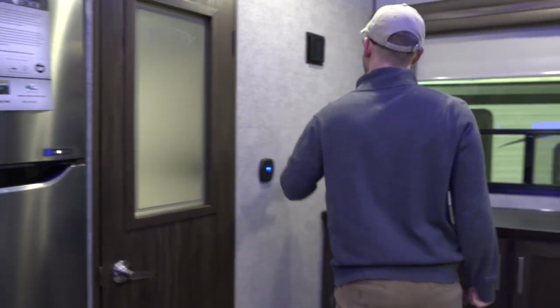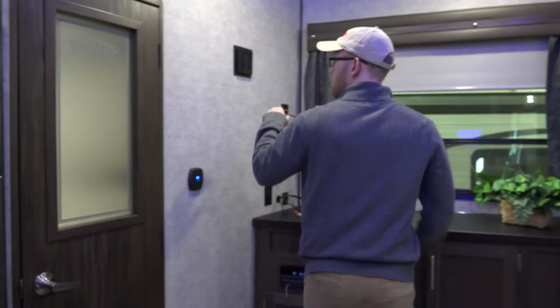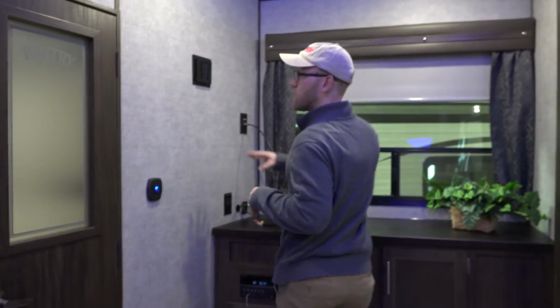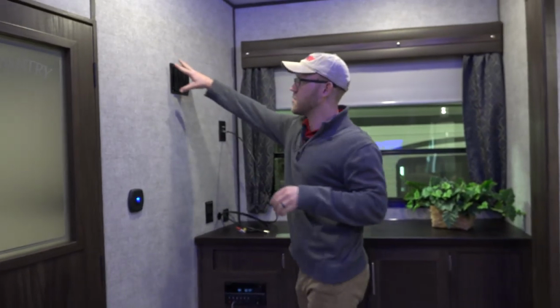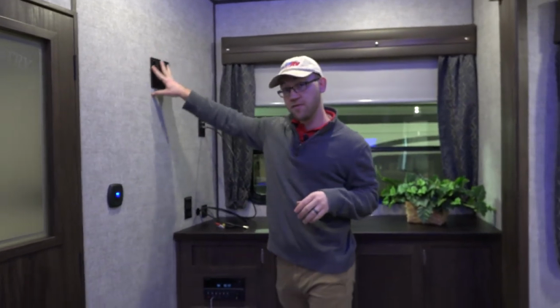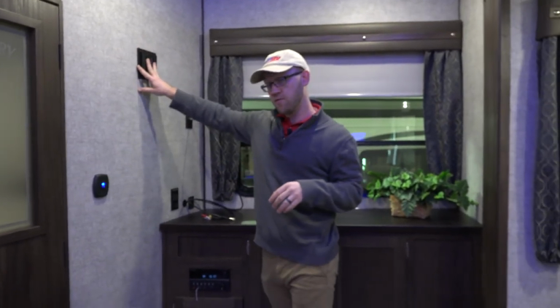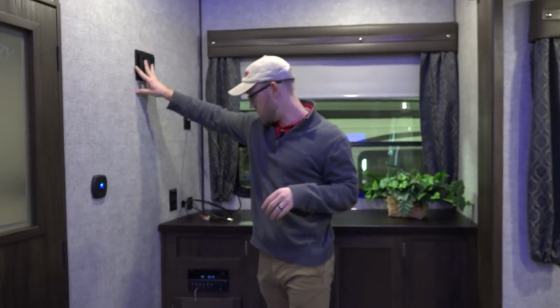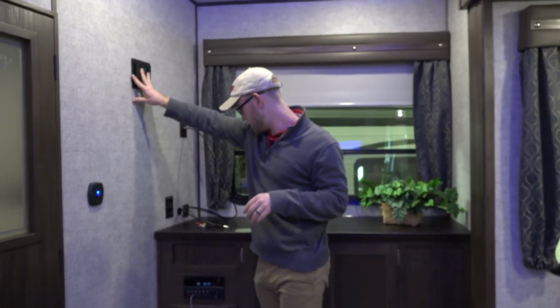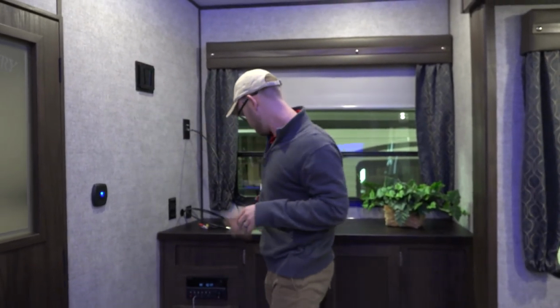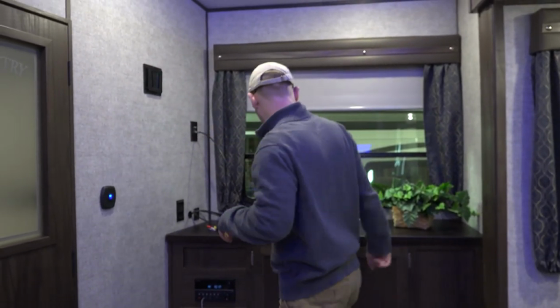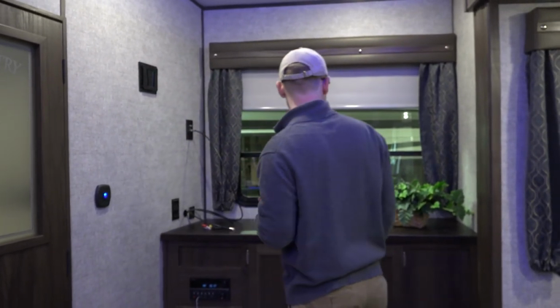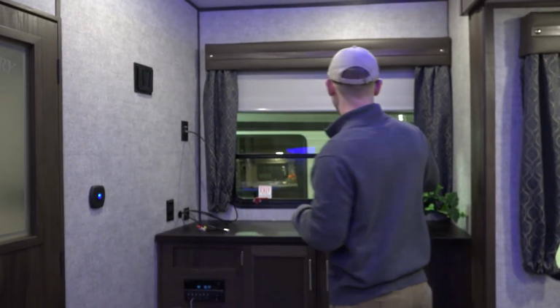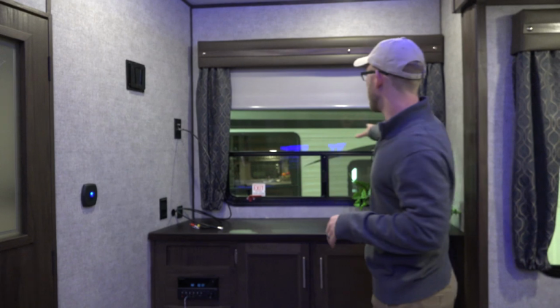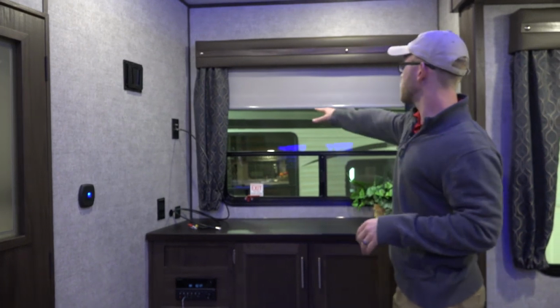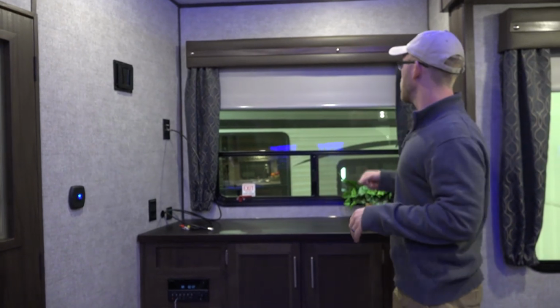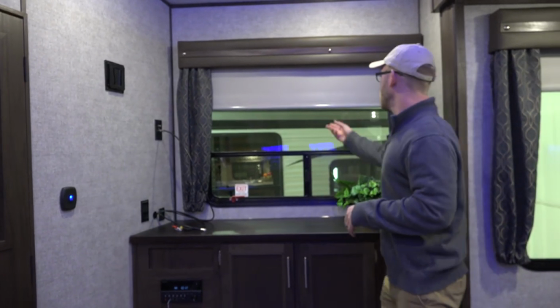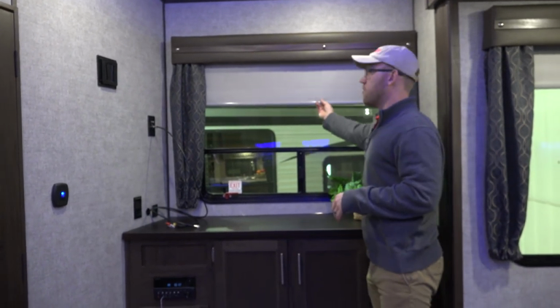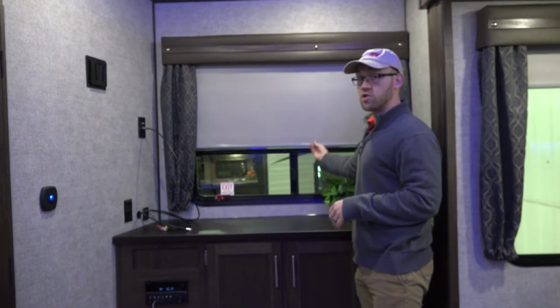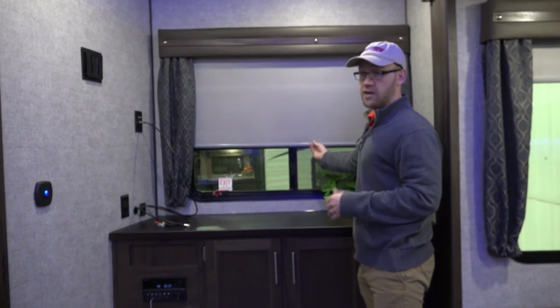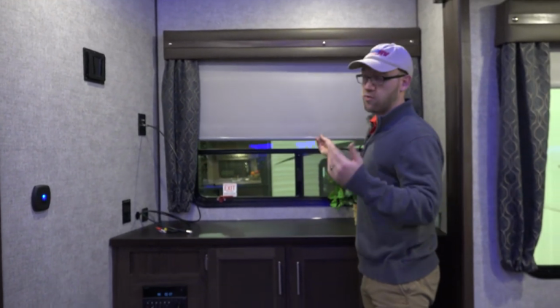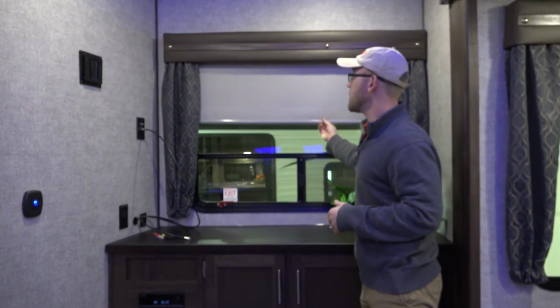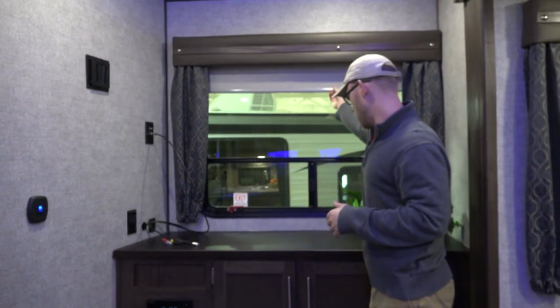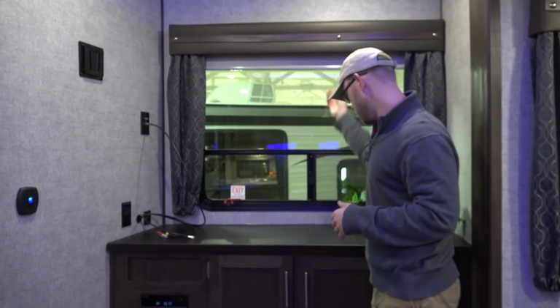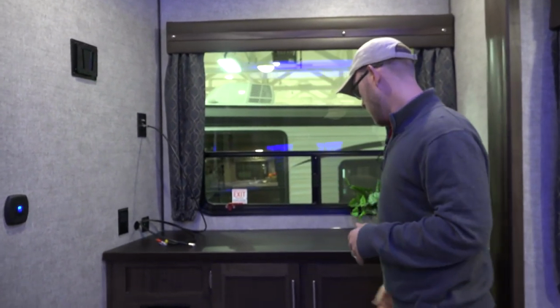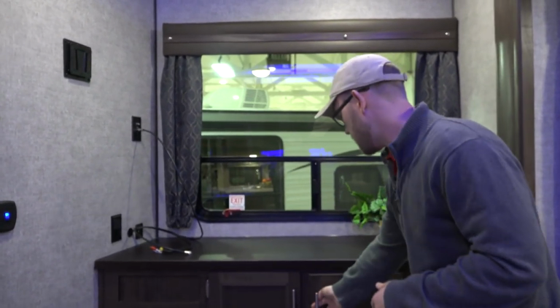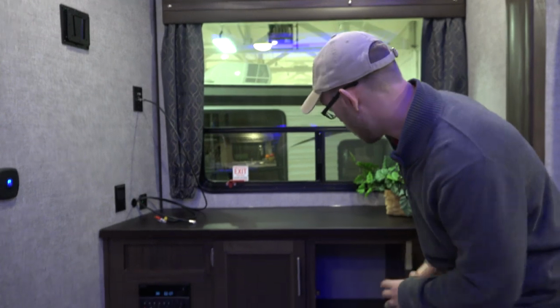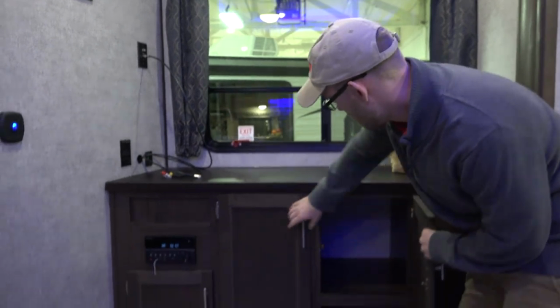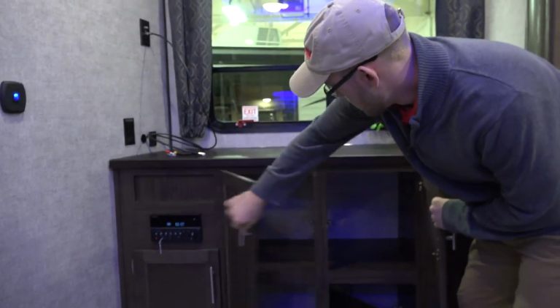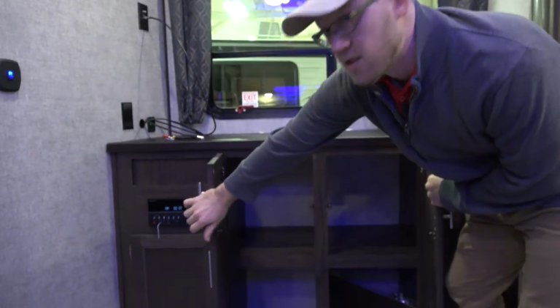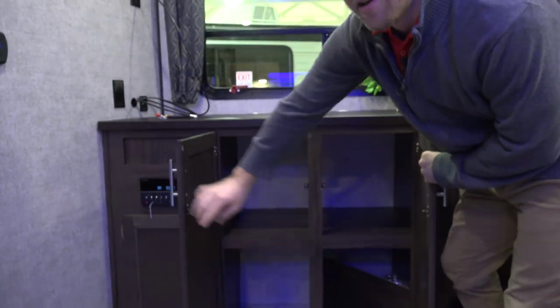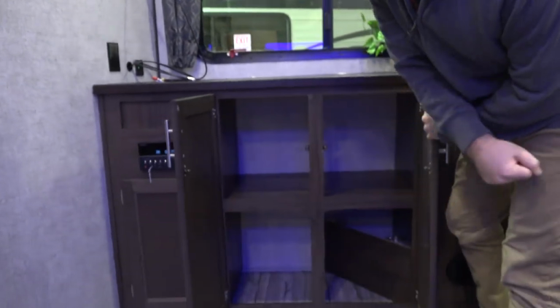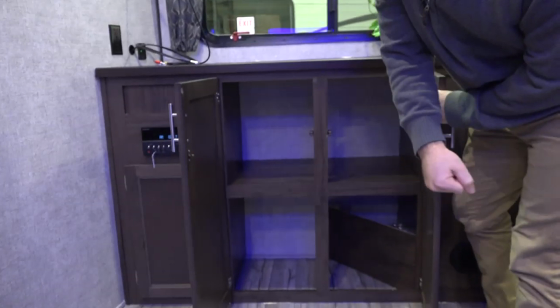Here is where you would mount the TV if you wanted to do so, and then just a nice big picture window. You have roller shades on all the windows, and just a lot of storage back here as well.